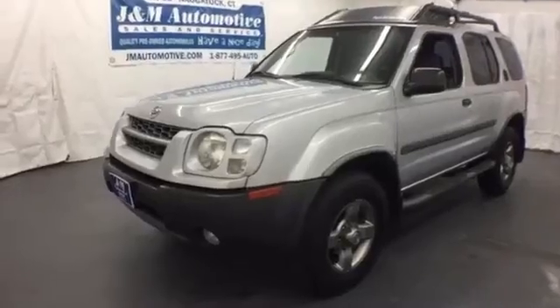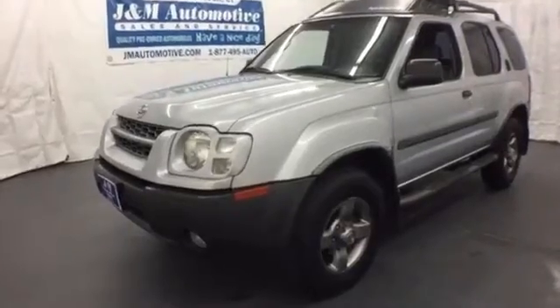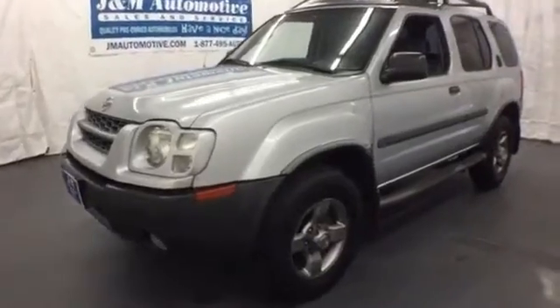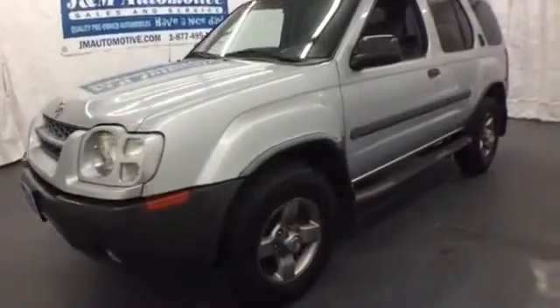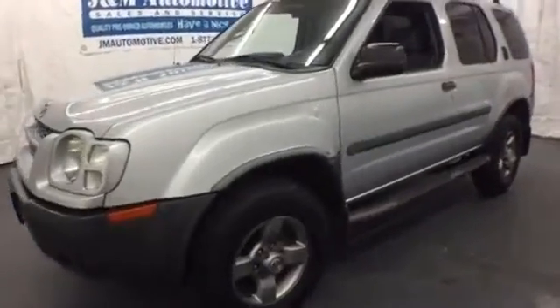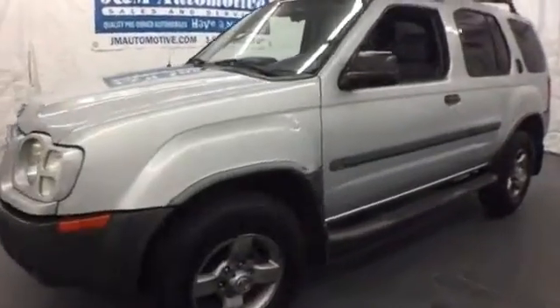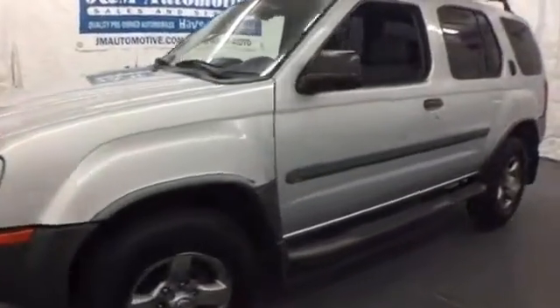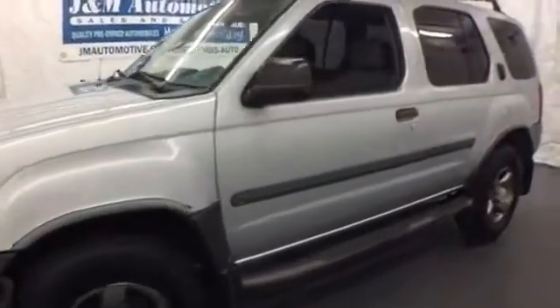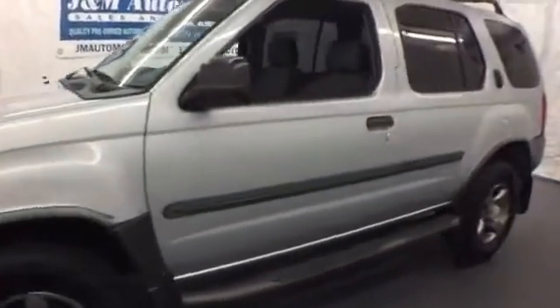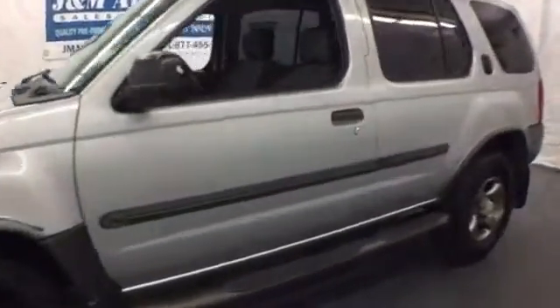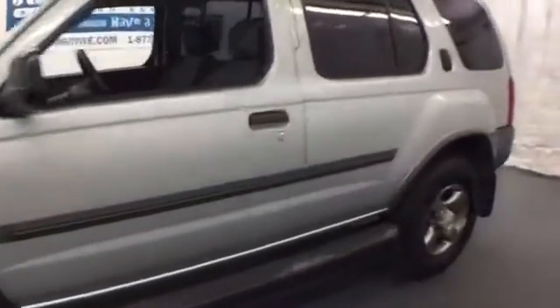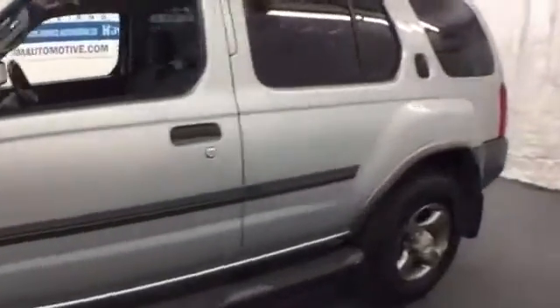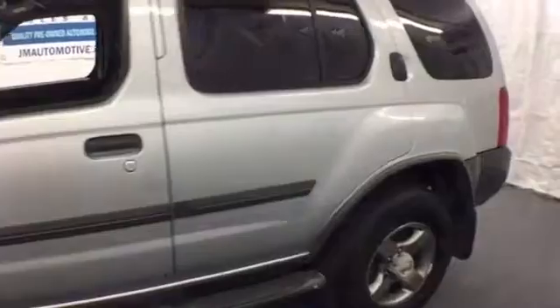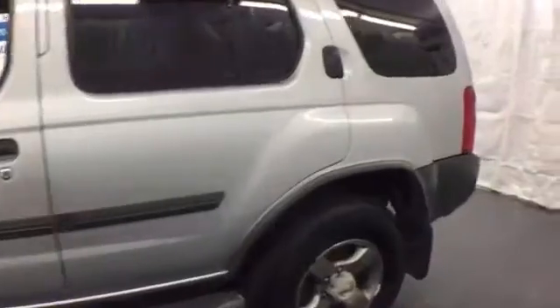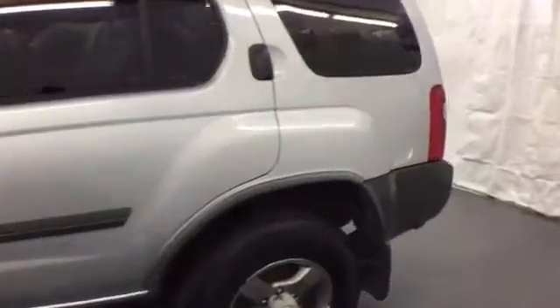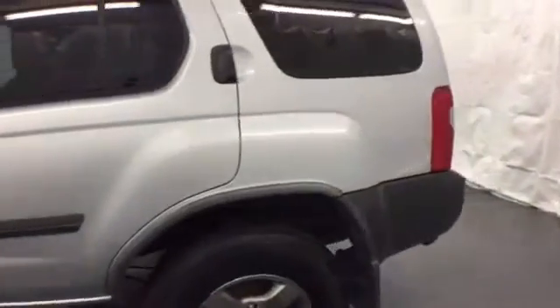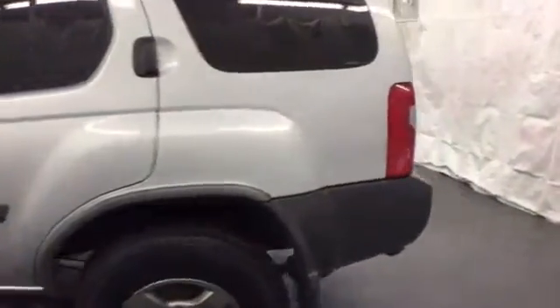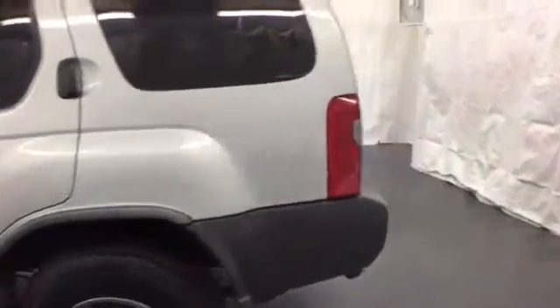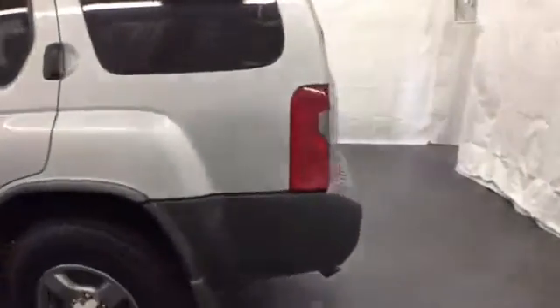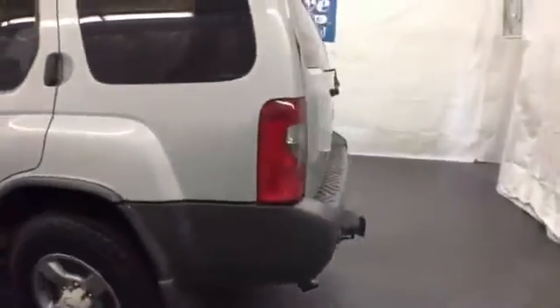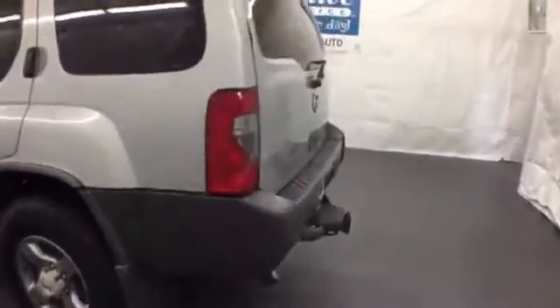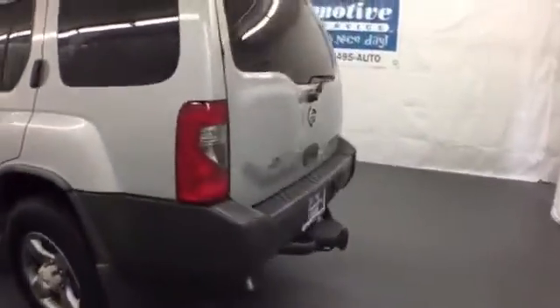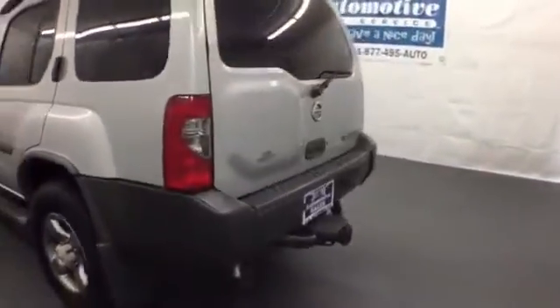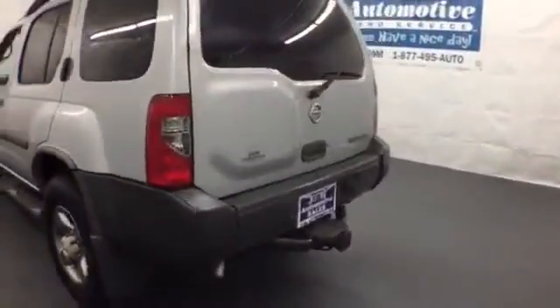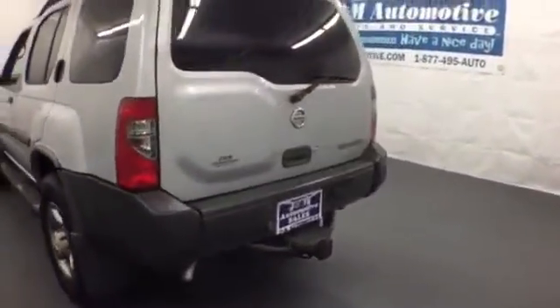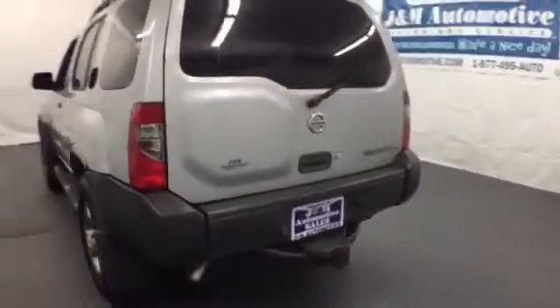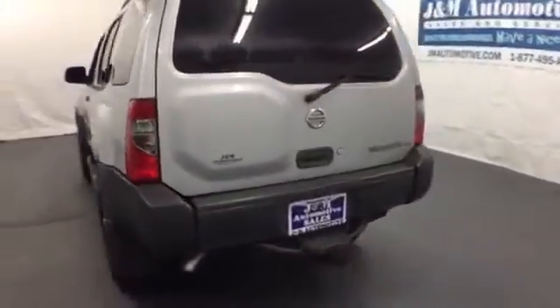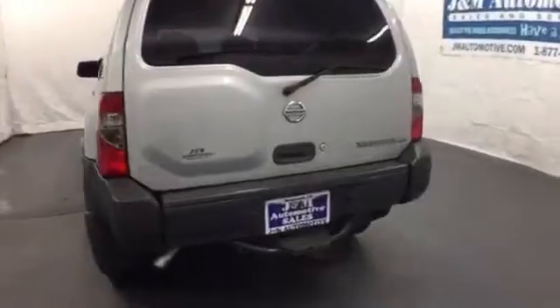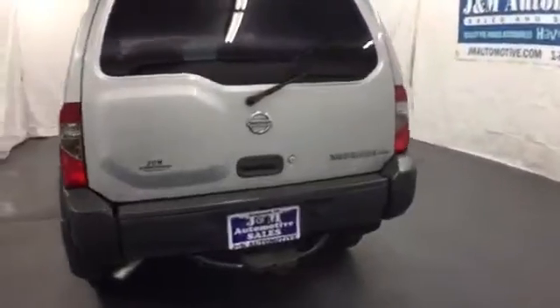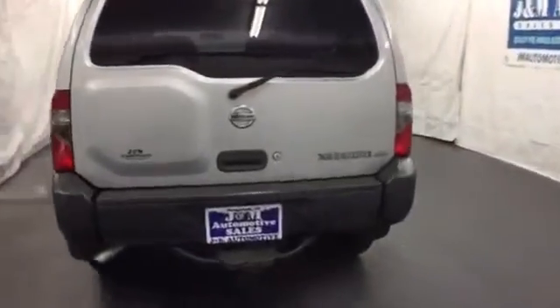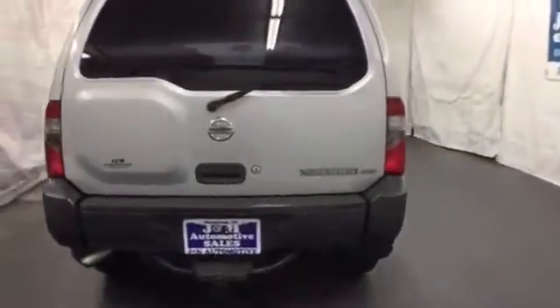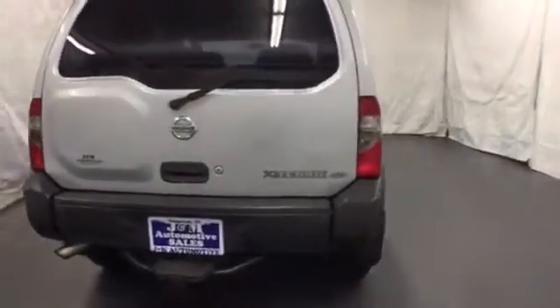Here's a 2003 Nissan Xterra. Standard safety features include dual stage front airbags, rear child seat anchors, intermittent windshield wipers, and stability and traction control.